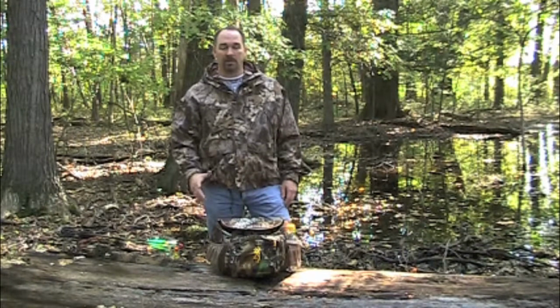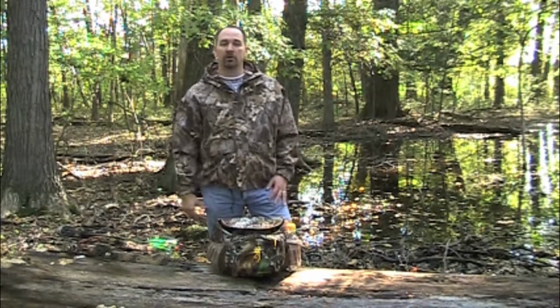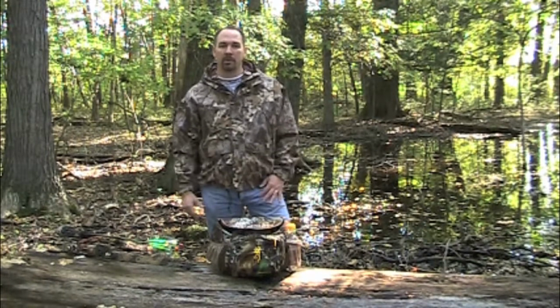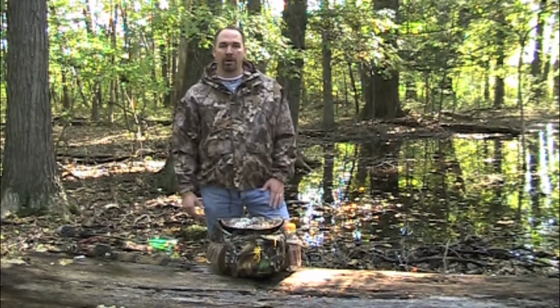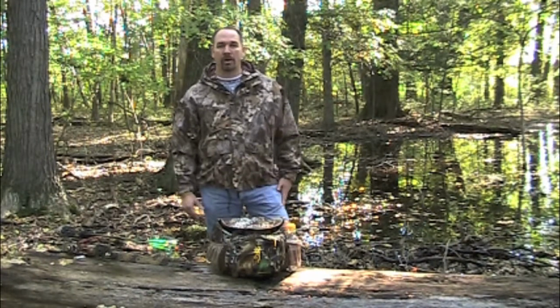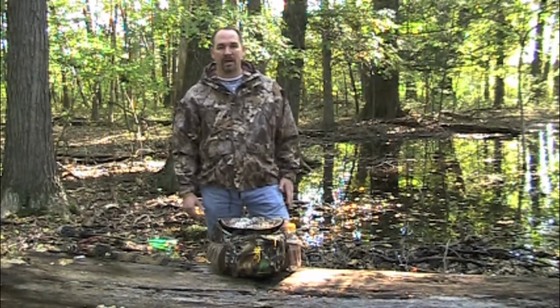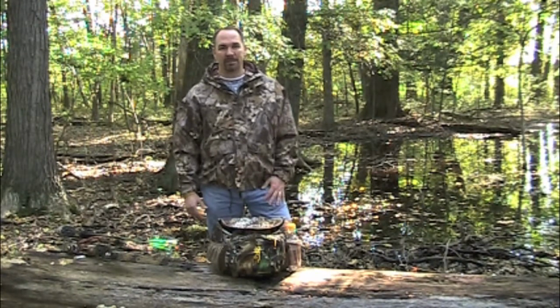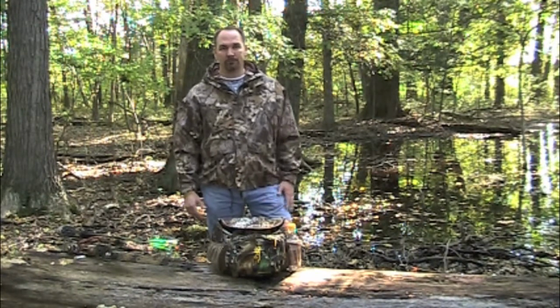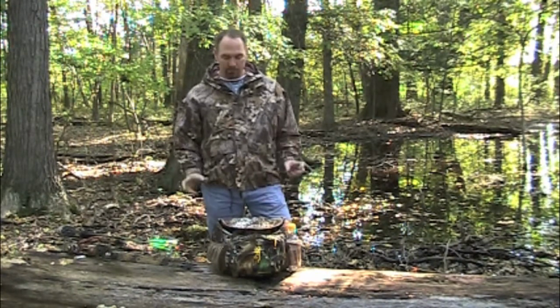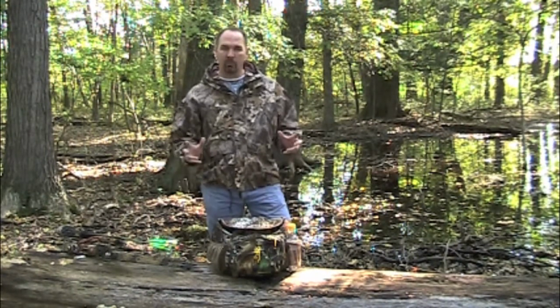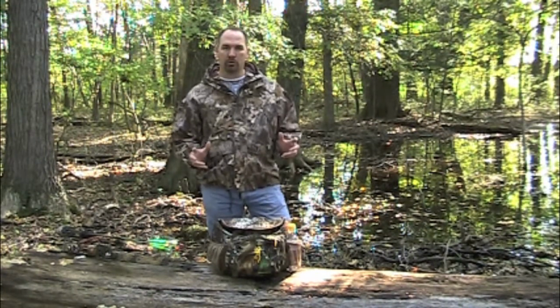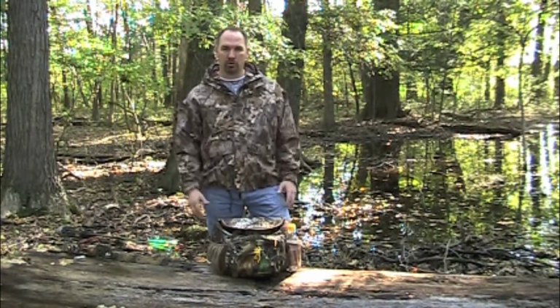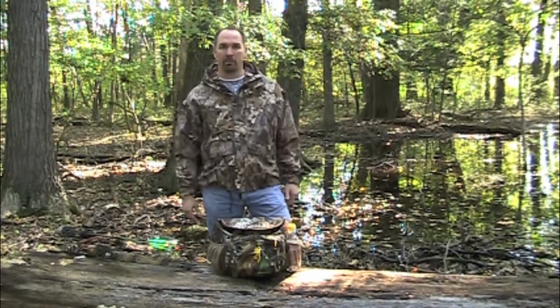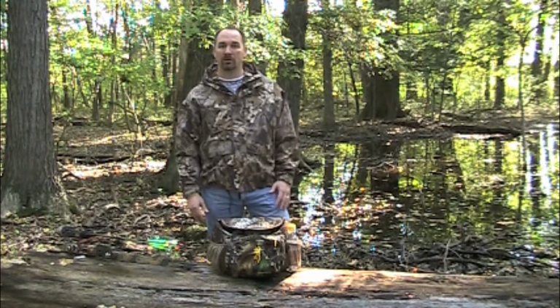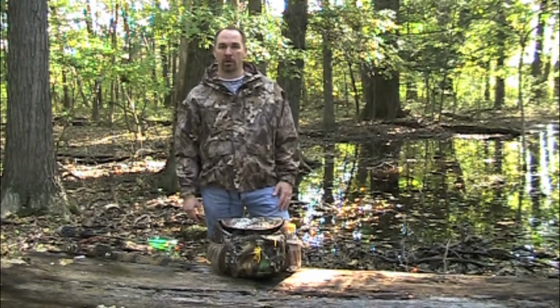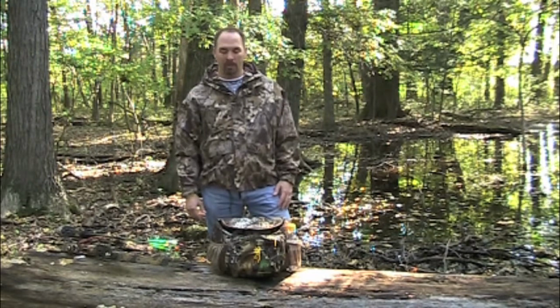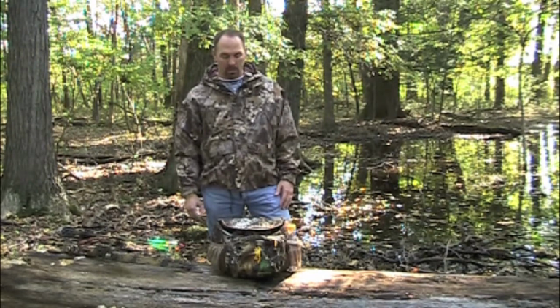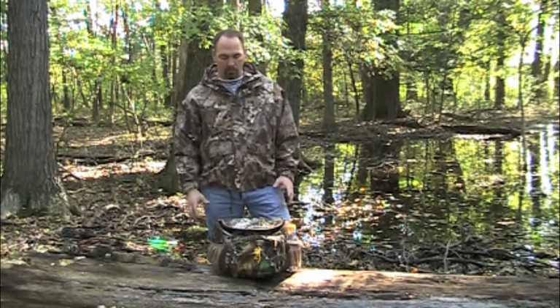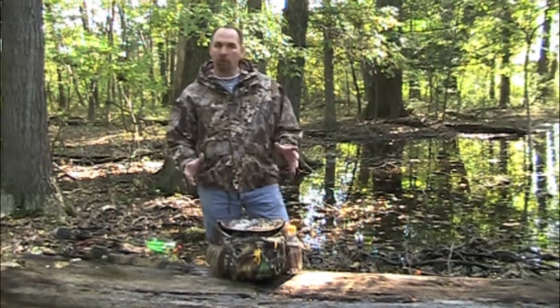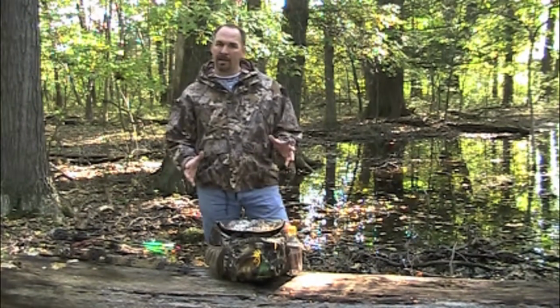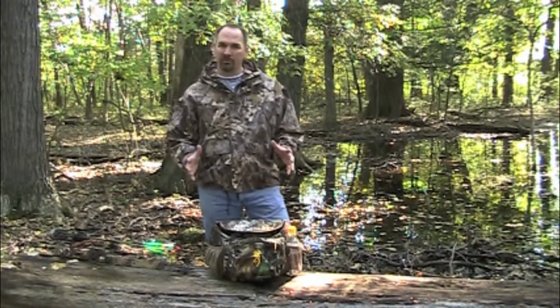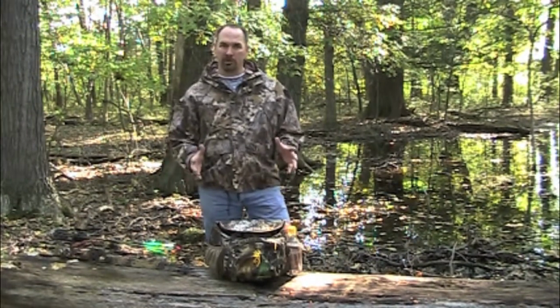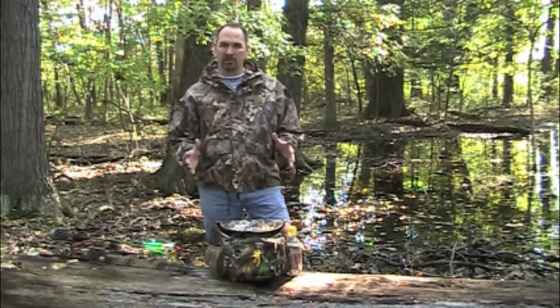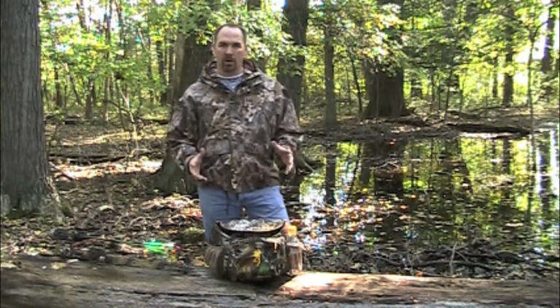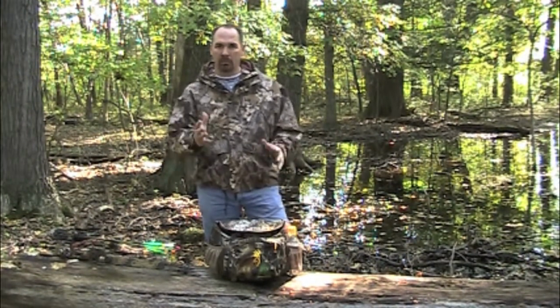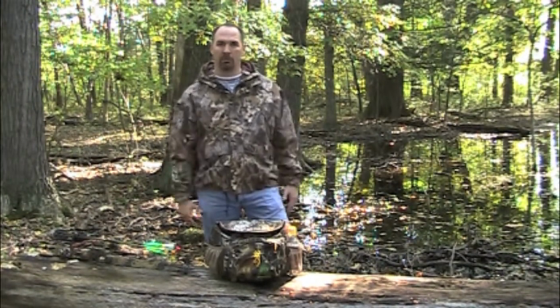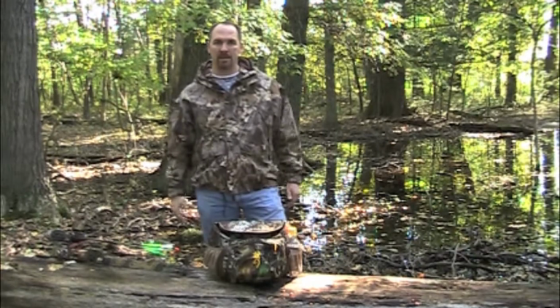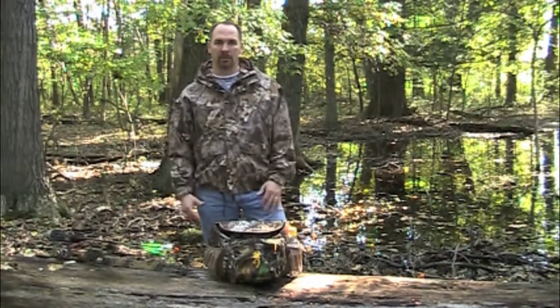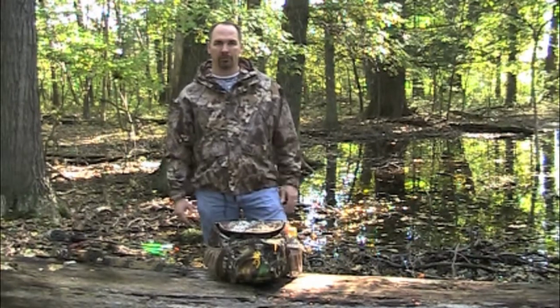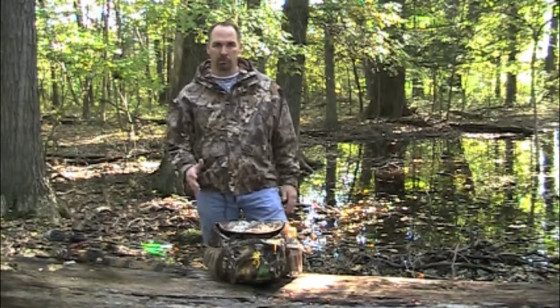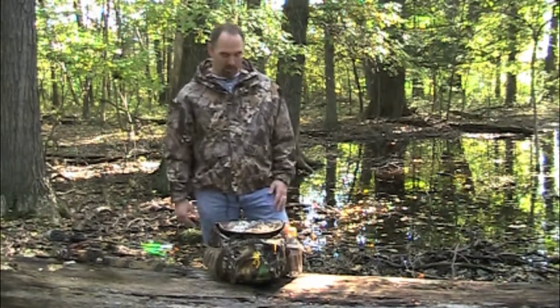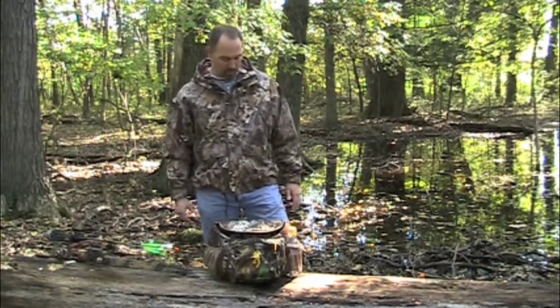Today we're here to talk about the Browning Rambler 19-liter. This may be one of the most versatile fanny packs on the market. We'll talk a little bit about some of the features and benefits of the product, and that way it'll give you a better idea of what the Browning Rambler is about.